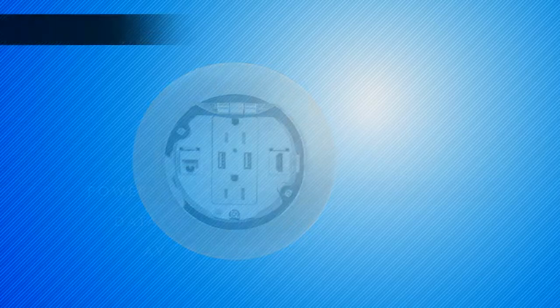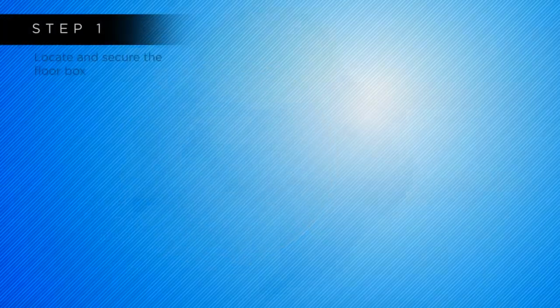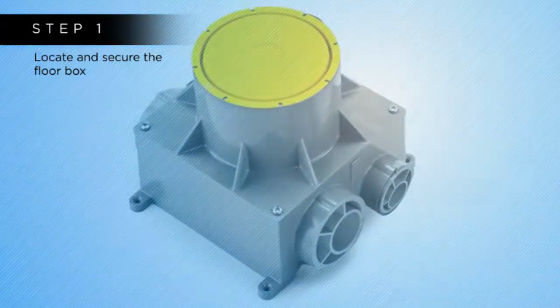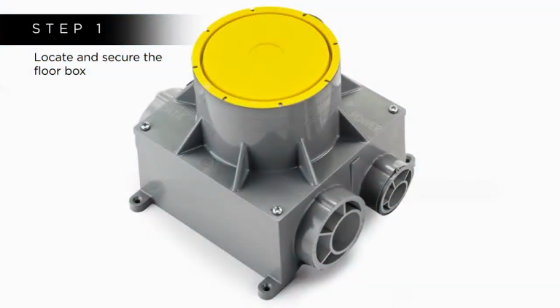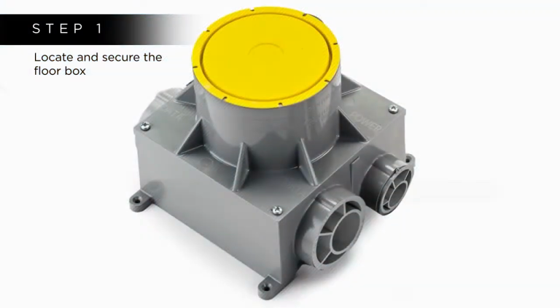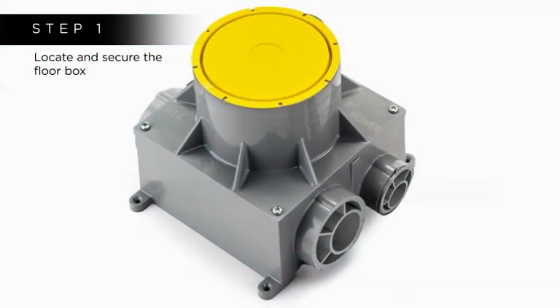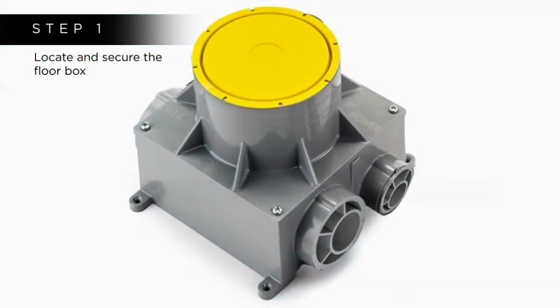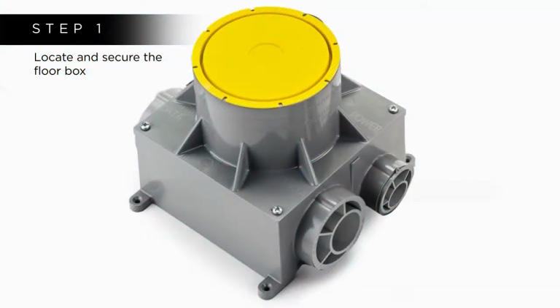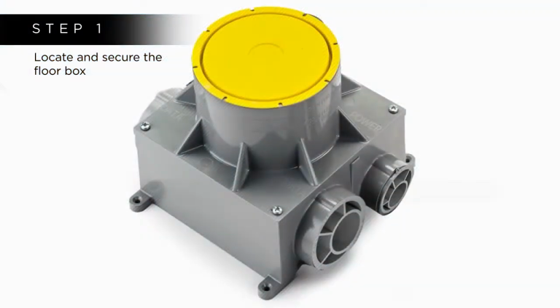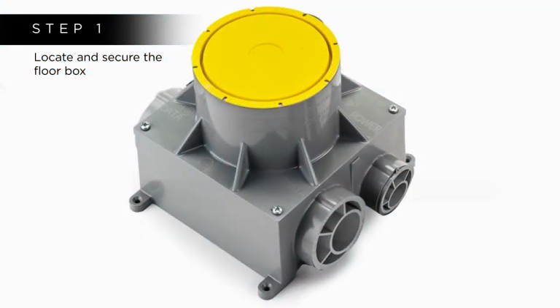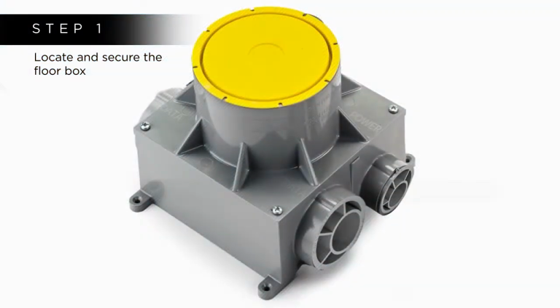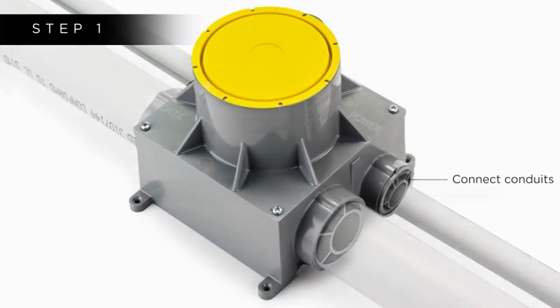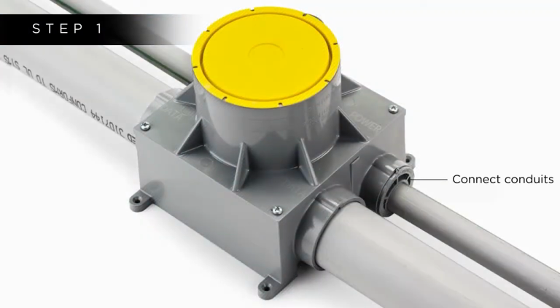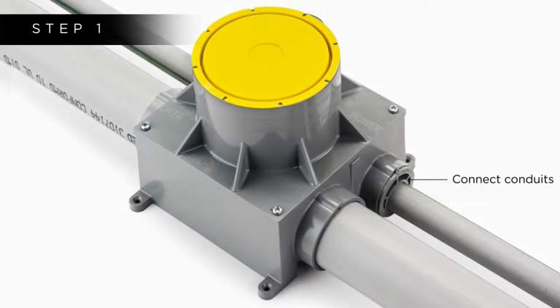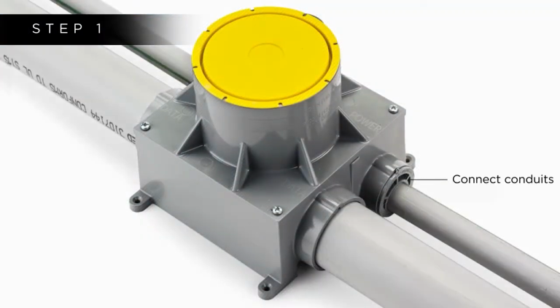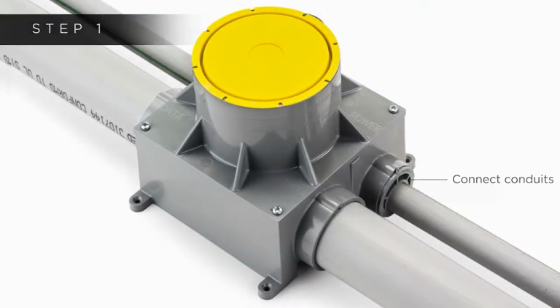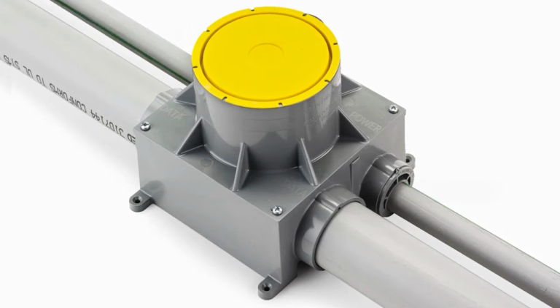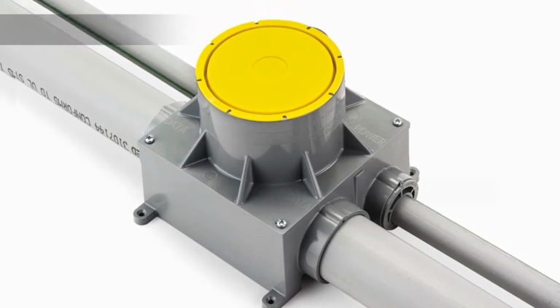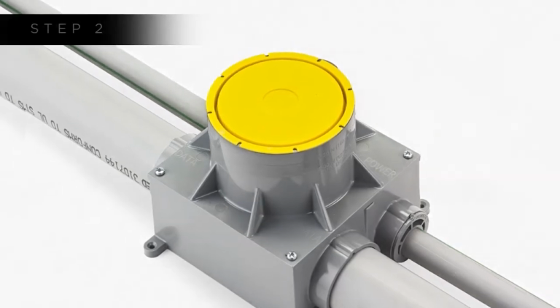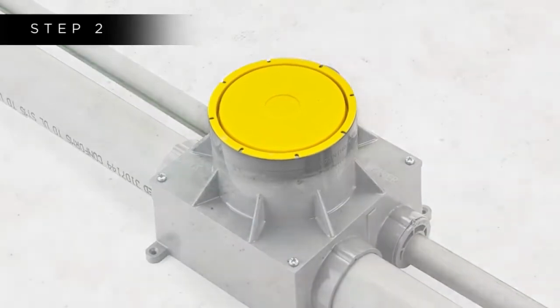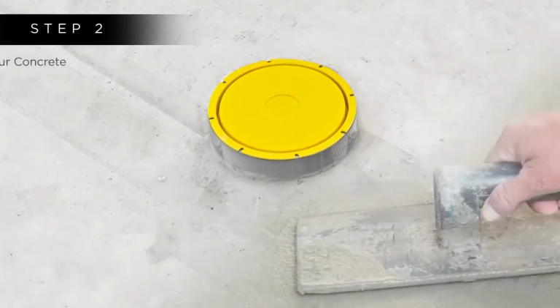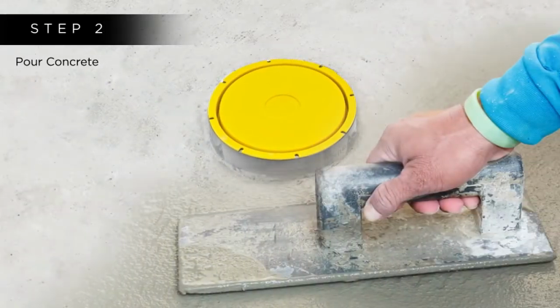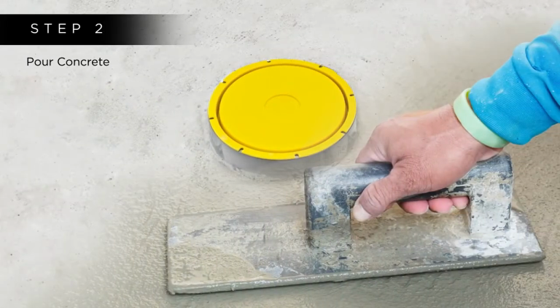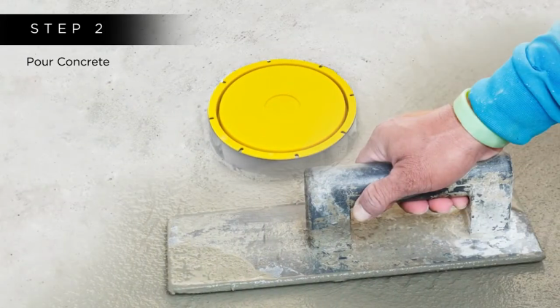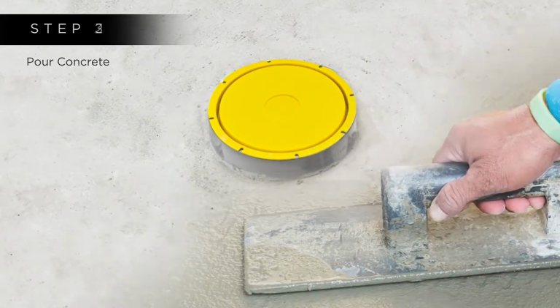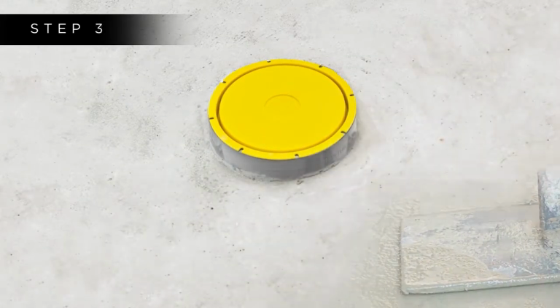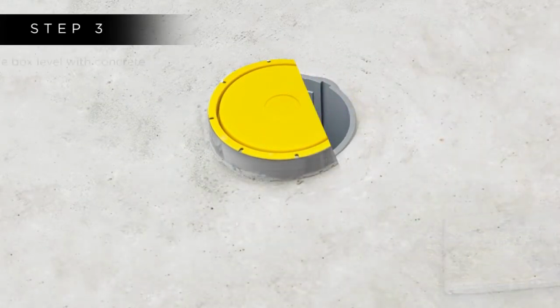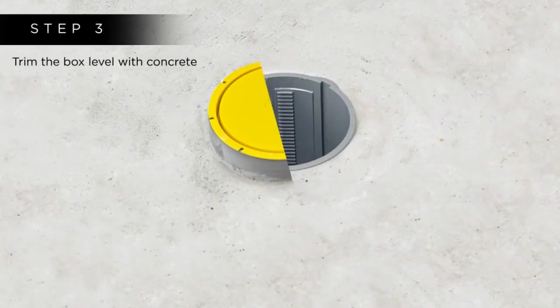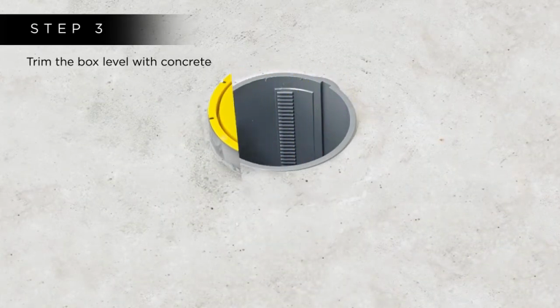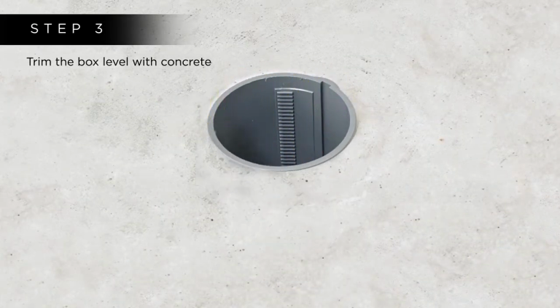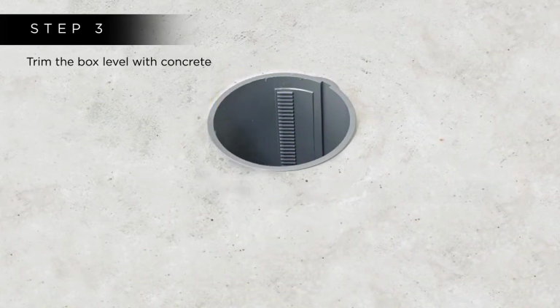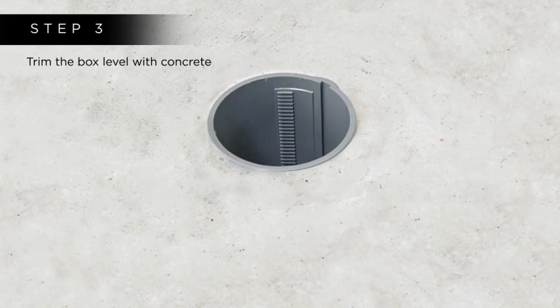Step 1: Locate and secure the floor box, then connect the conduits. Step 2: Pour the concrete. Step 3: Trim the box level with the concrete.